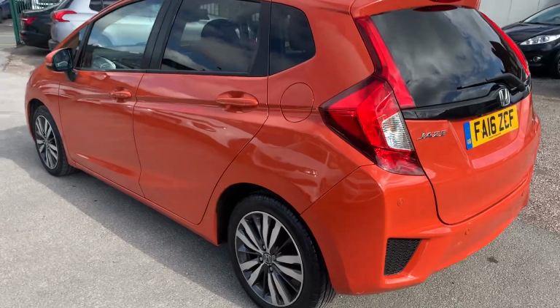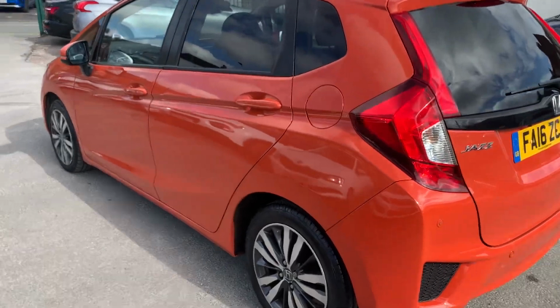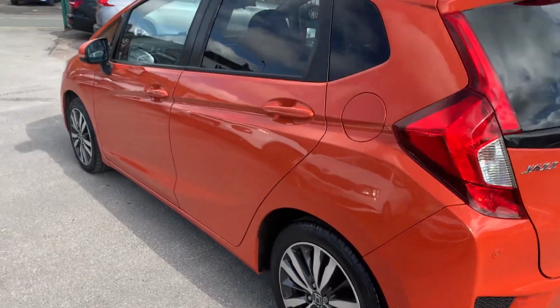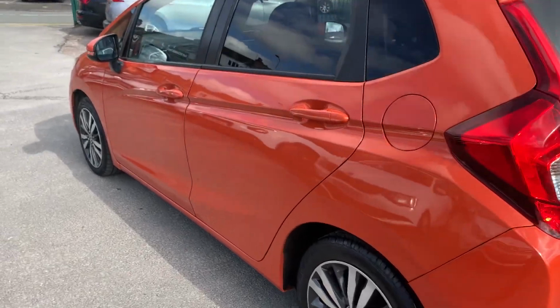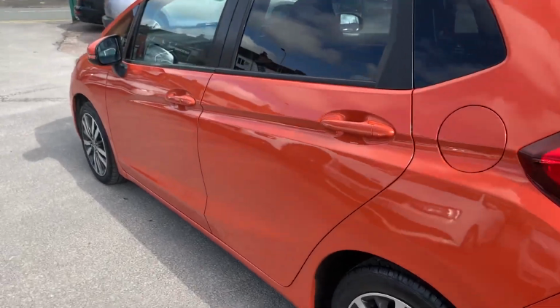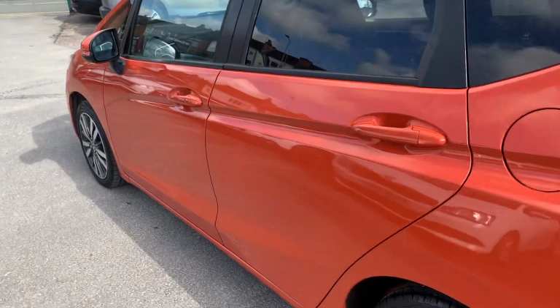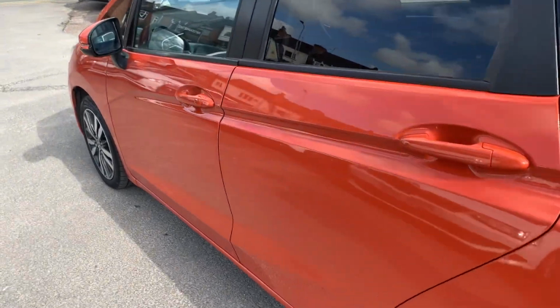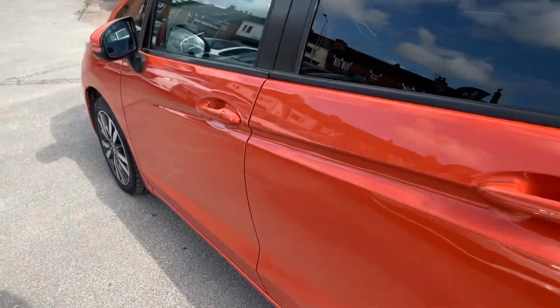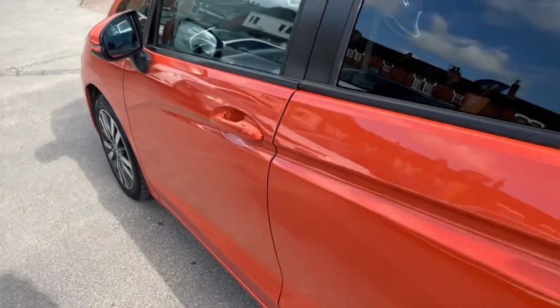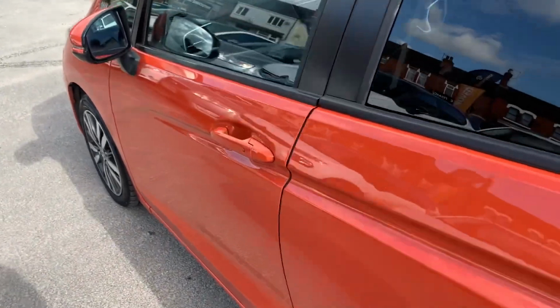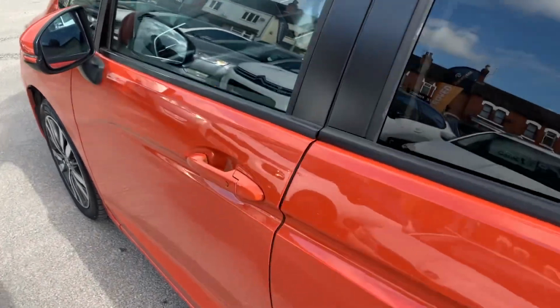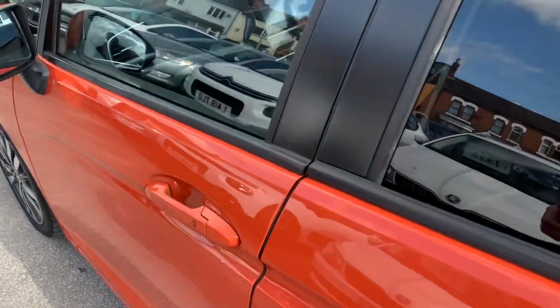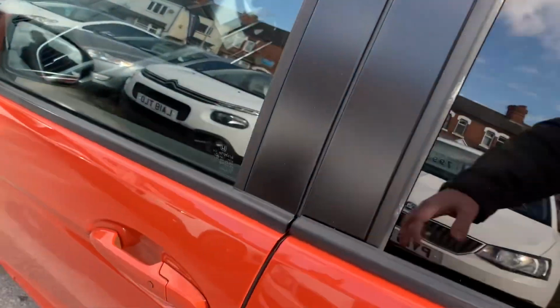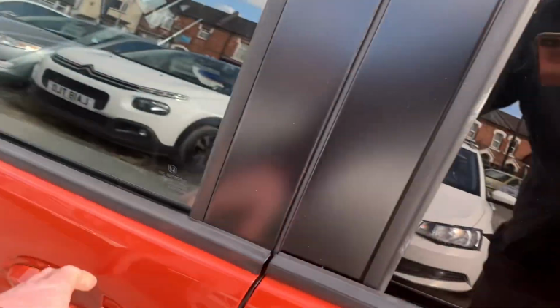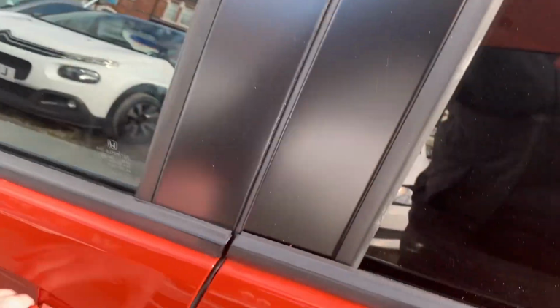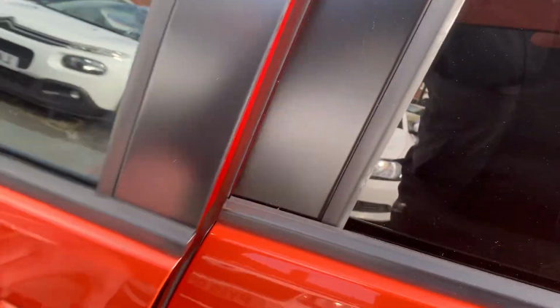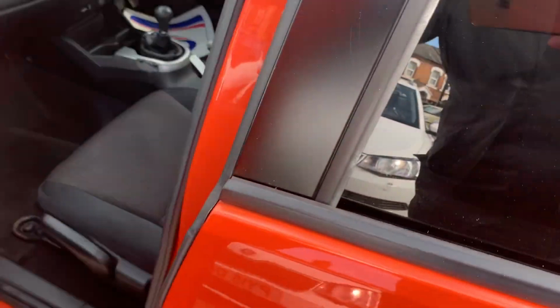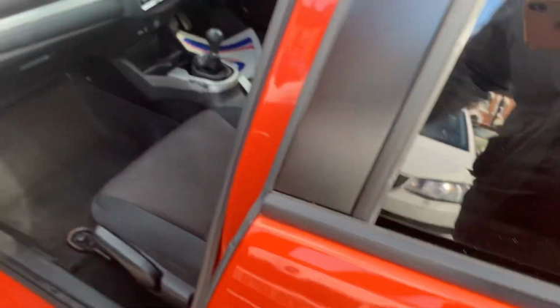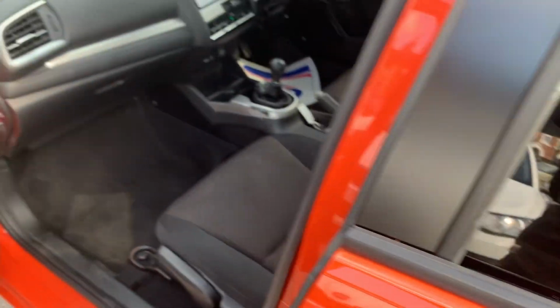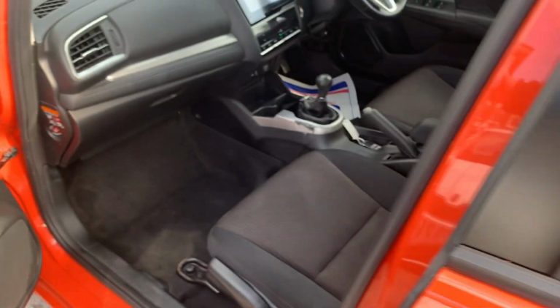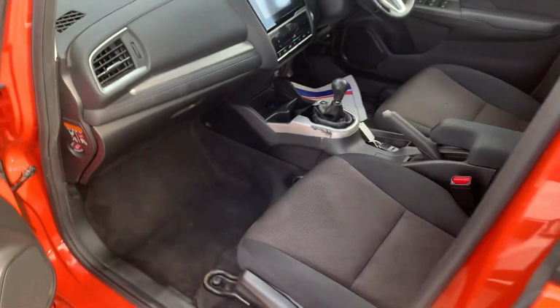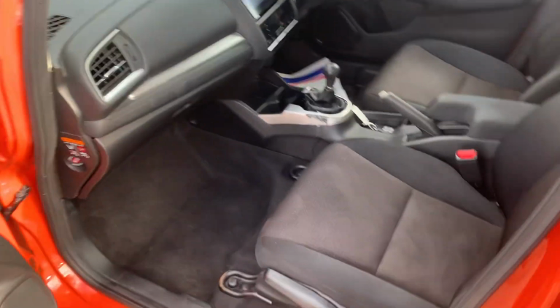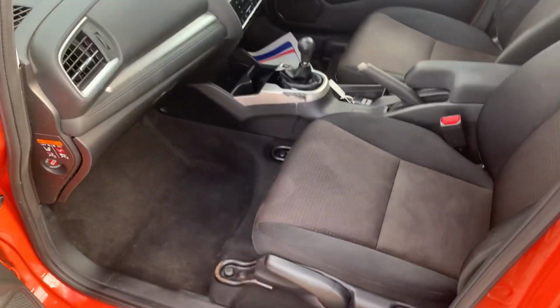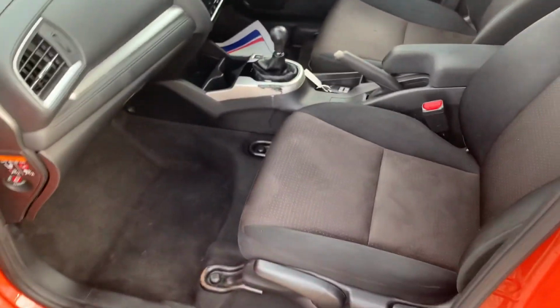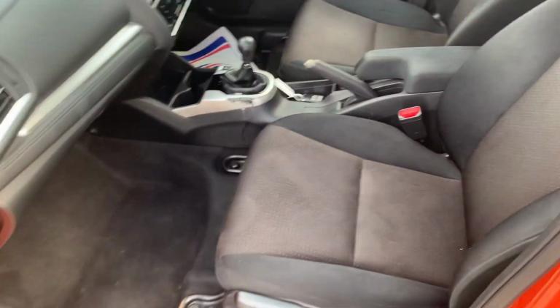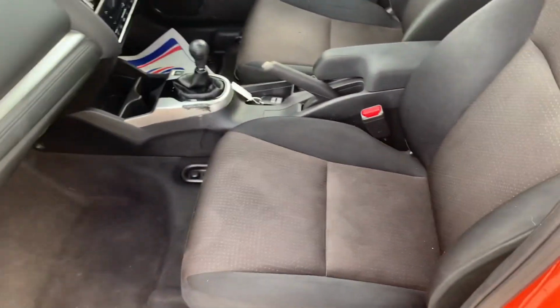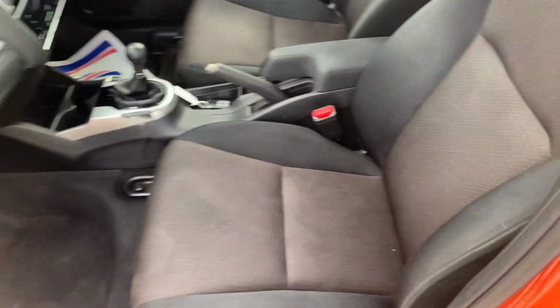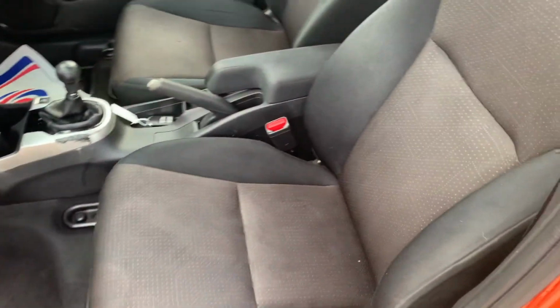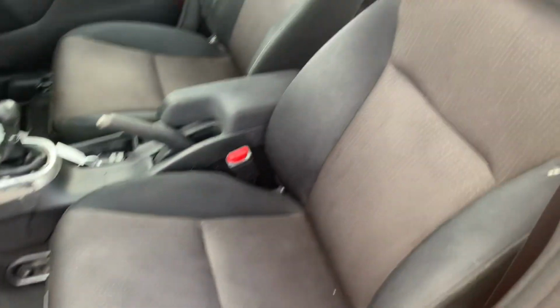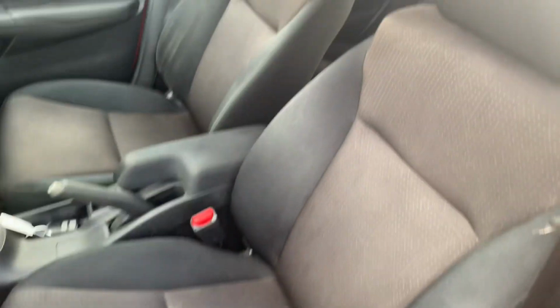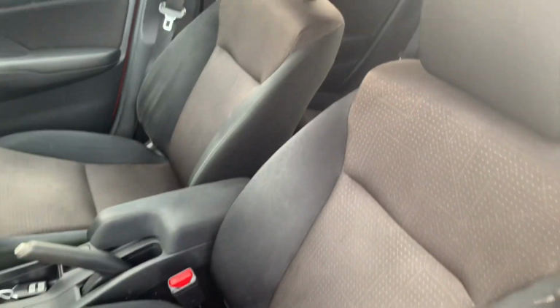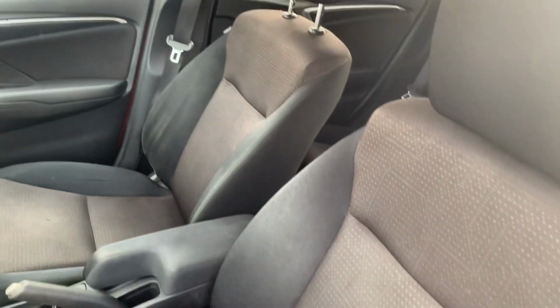Drives absolutely great. Hondas are so reliable, they have a great reputation — lovely and clean and tidy.